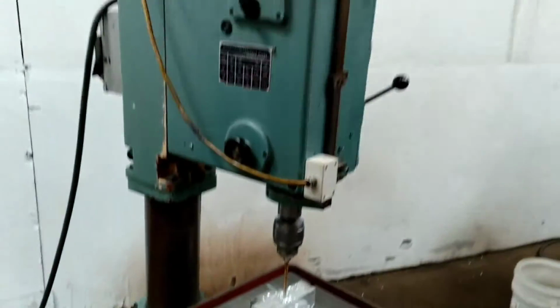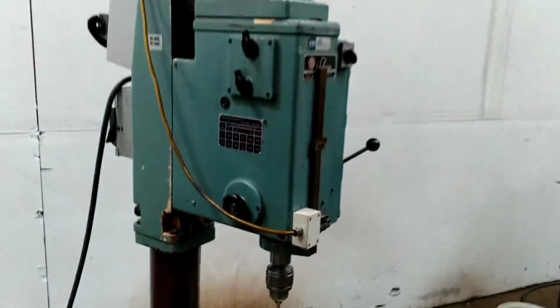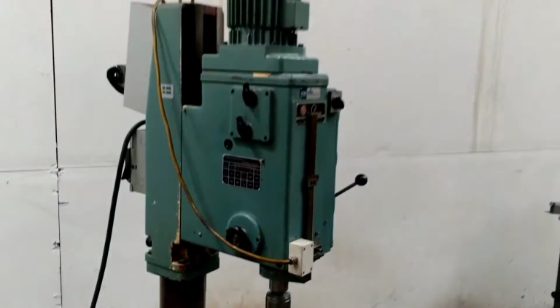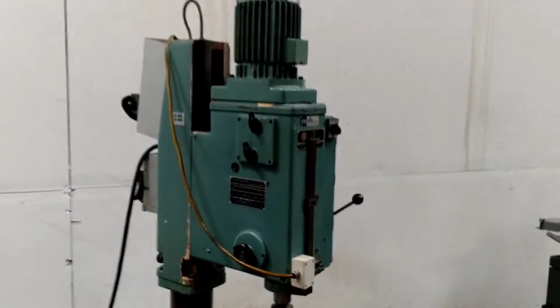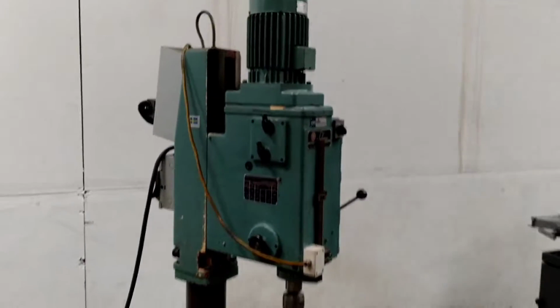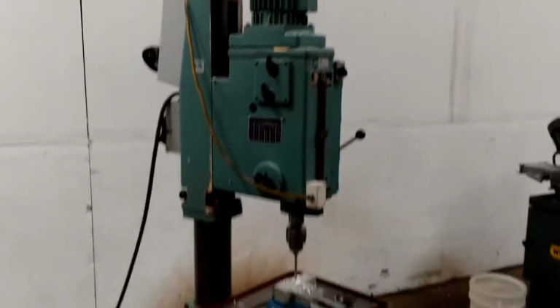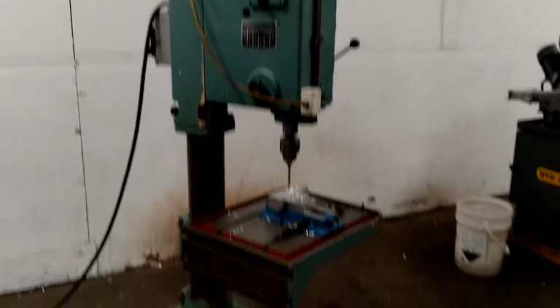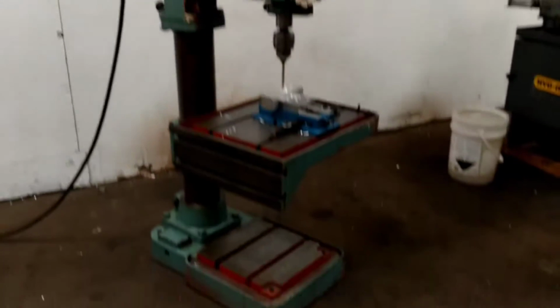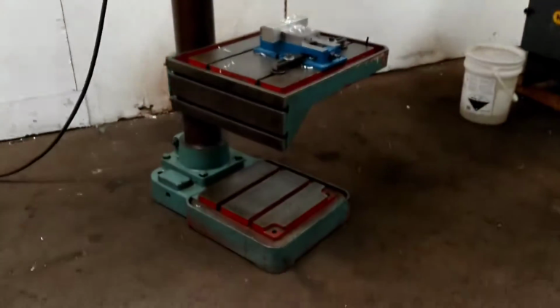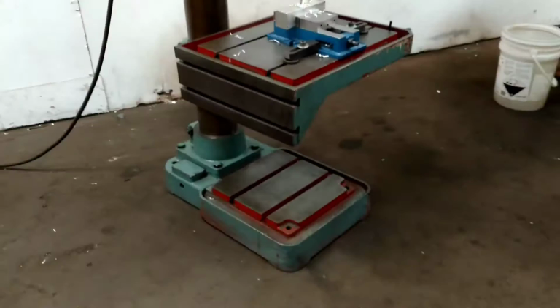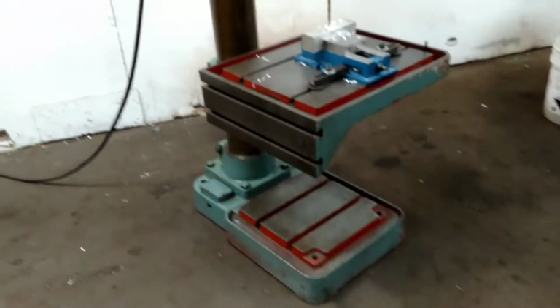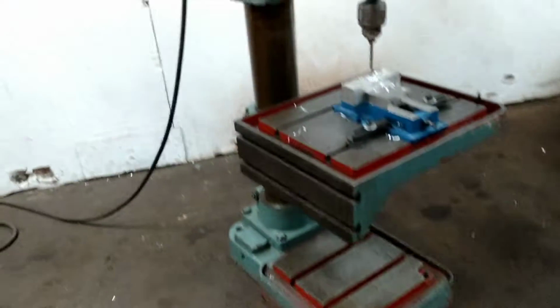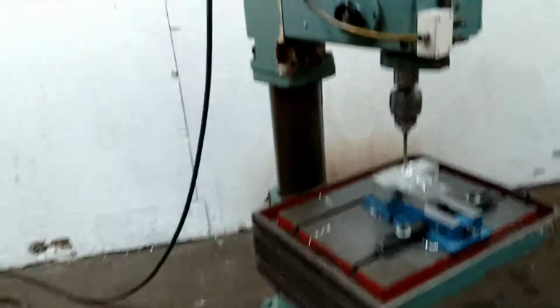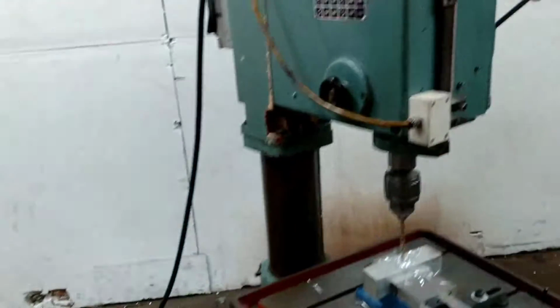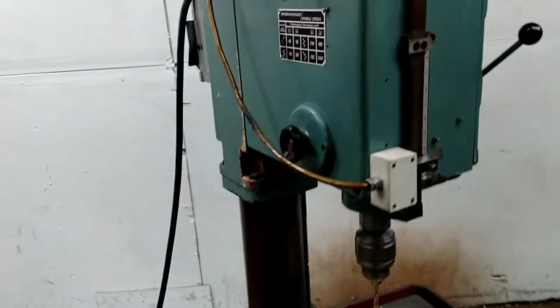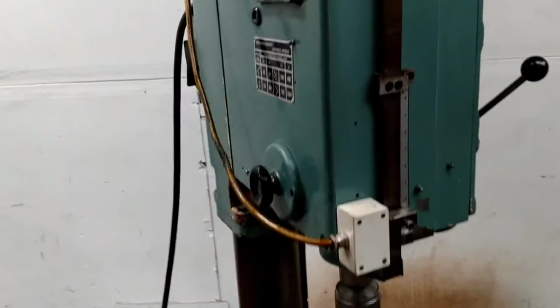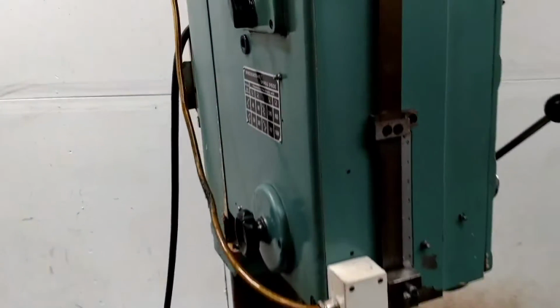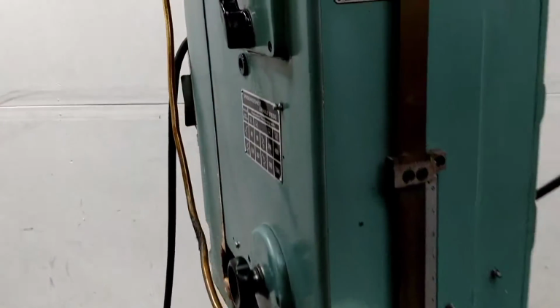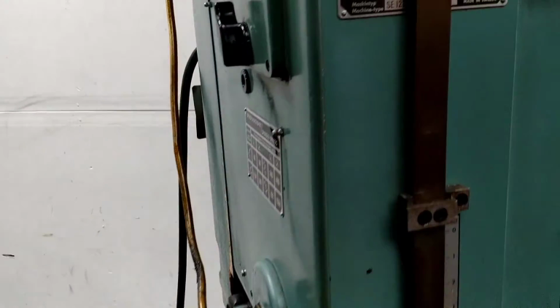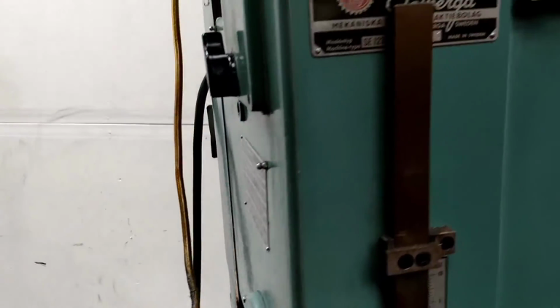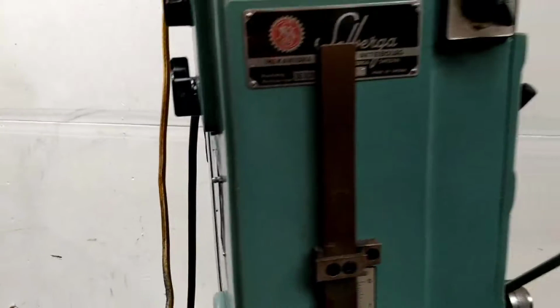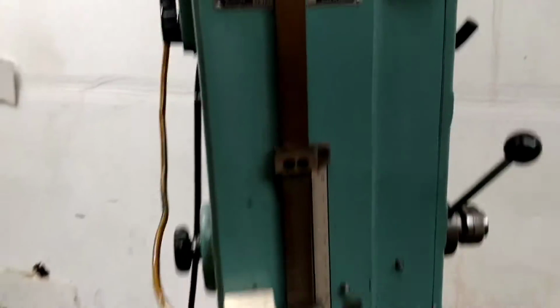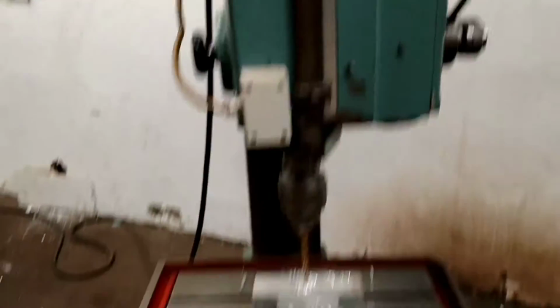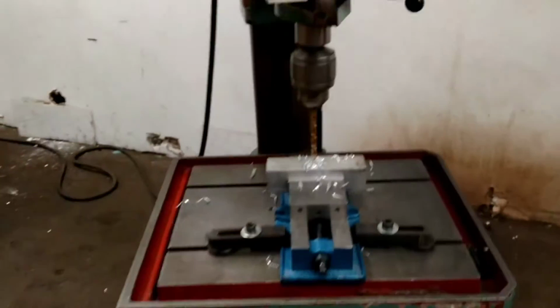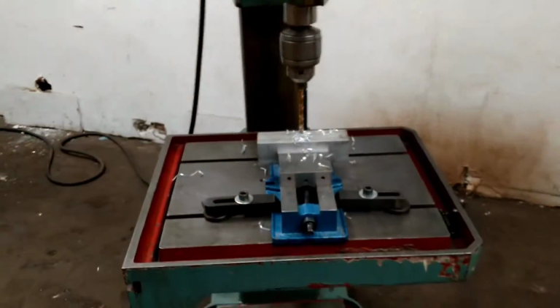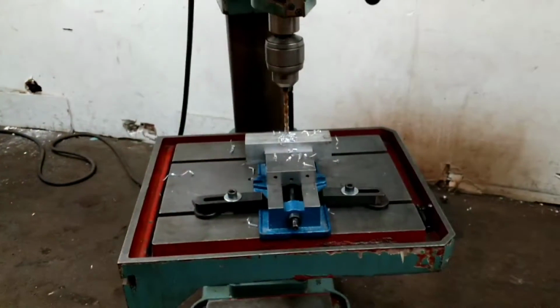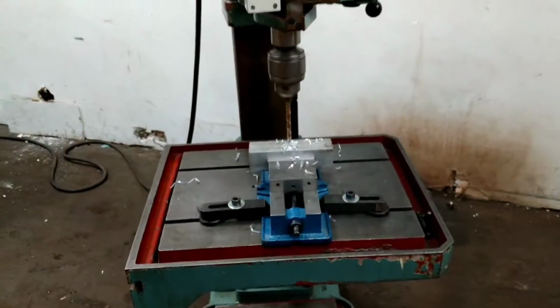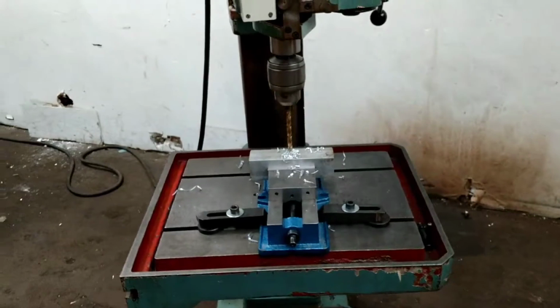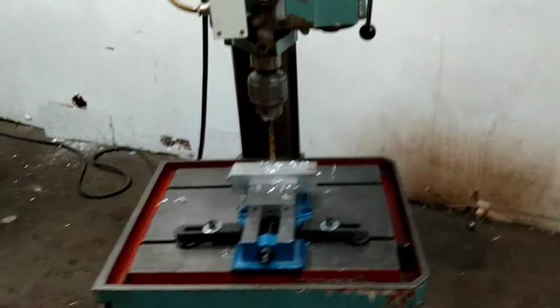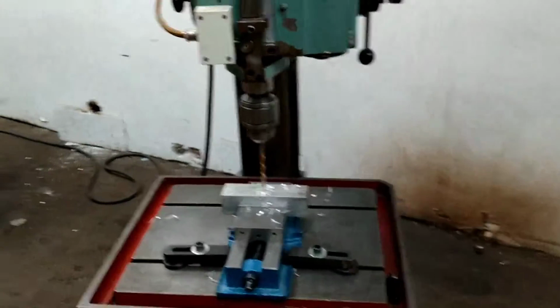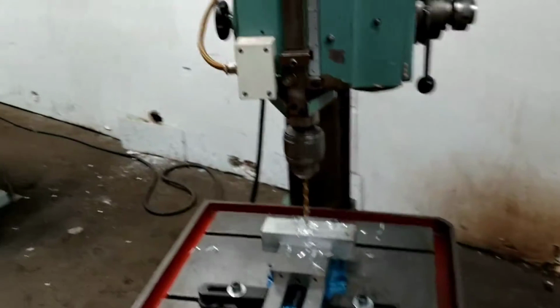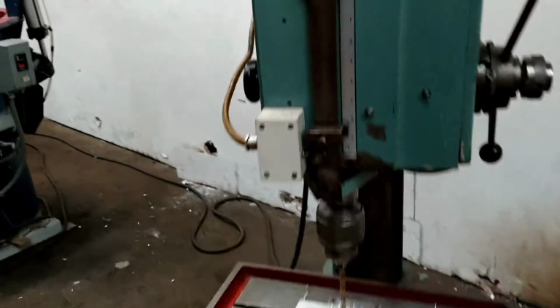Real nice drill. It's a Solberga model SC1235. Heavy duty. Geared head.